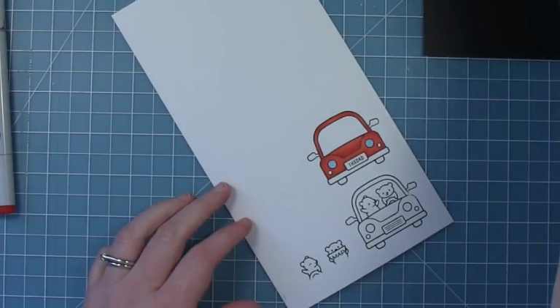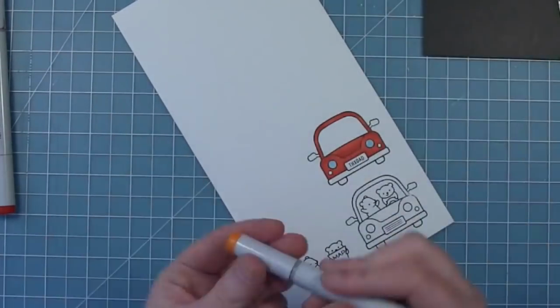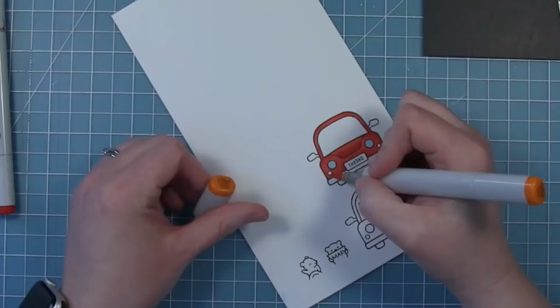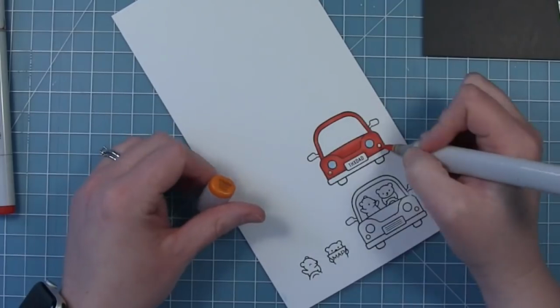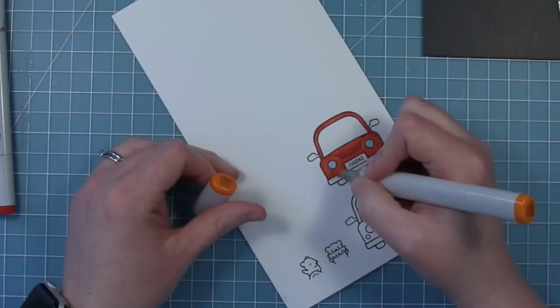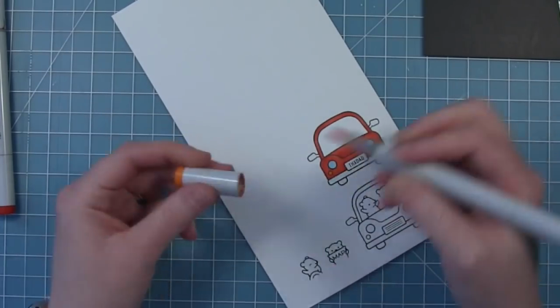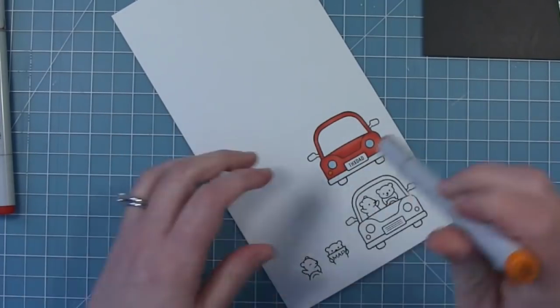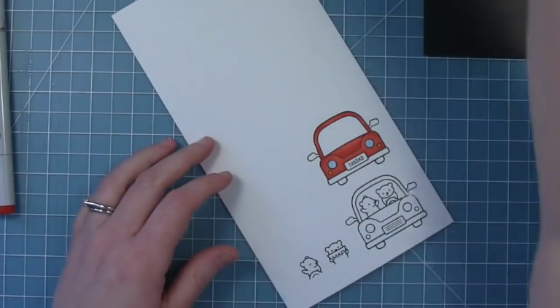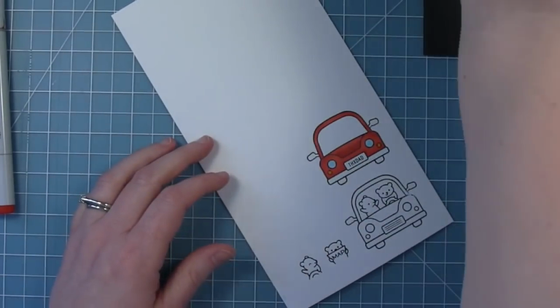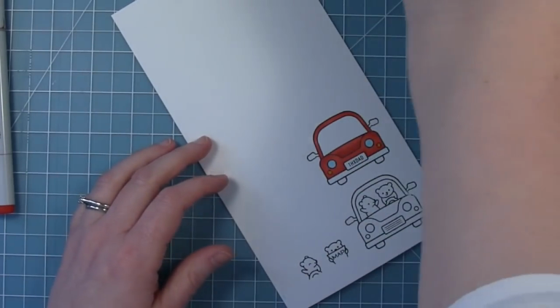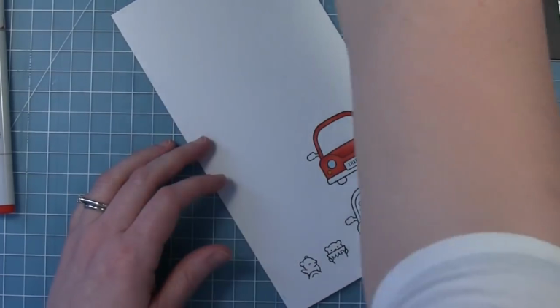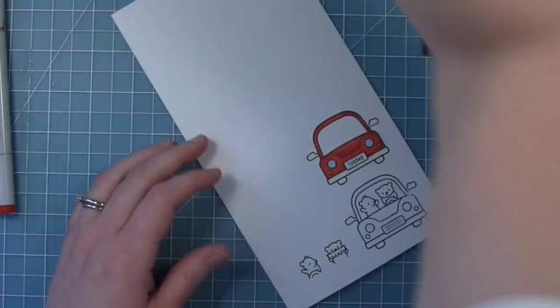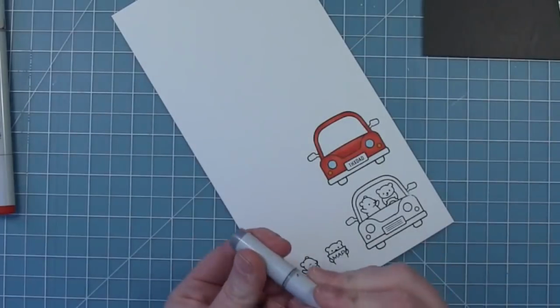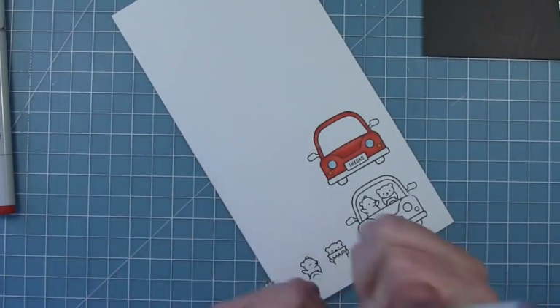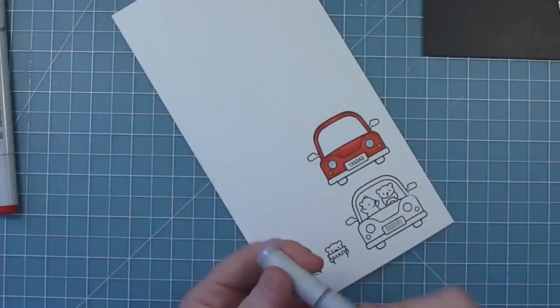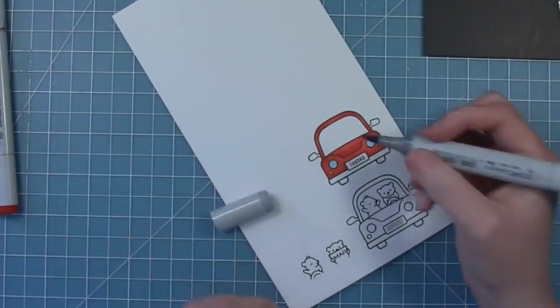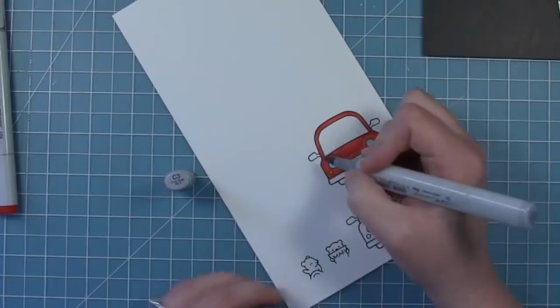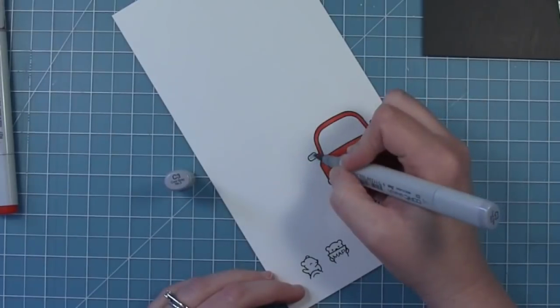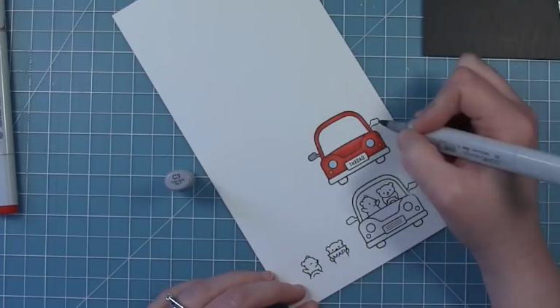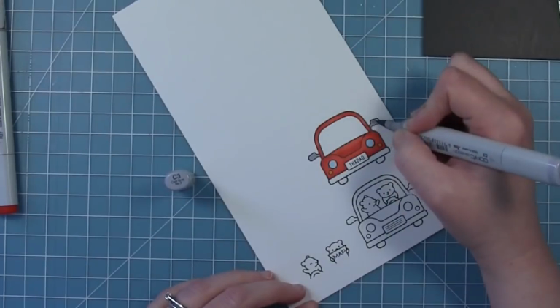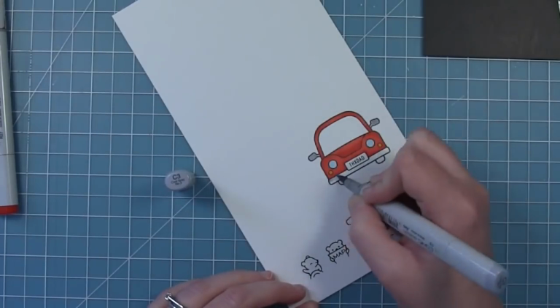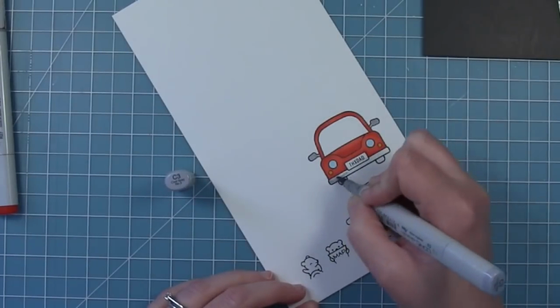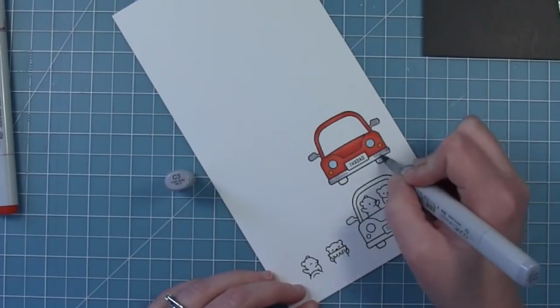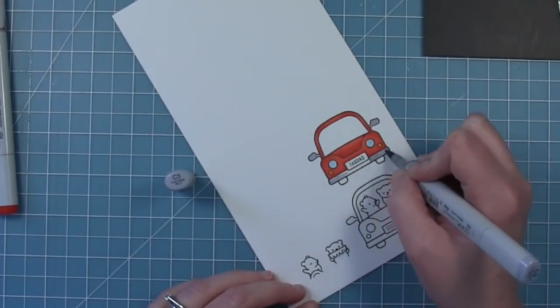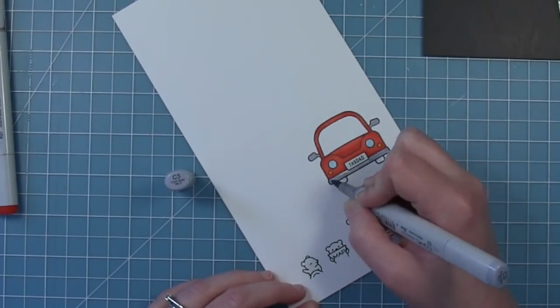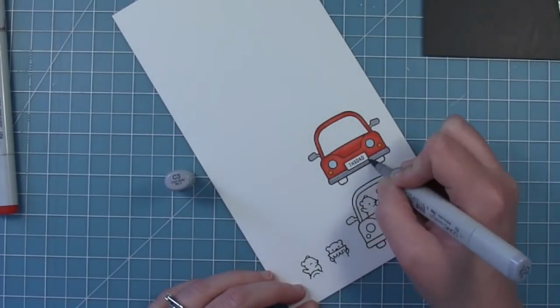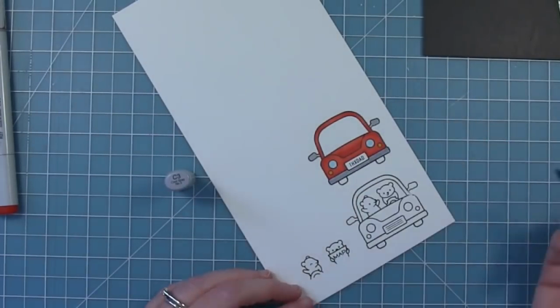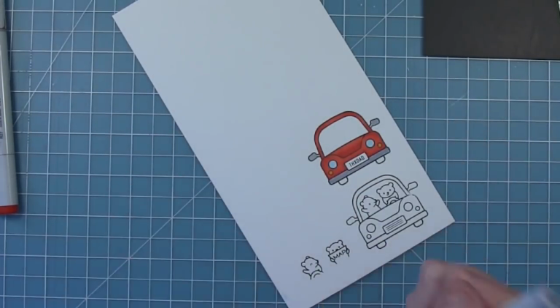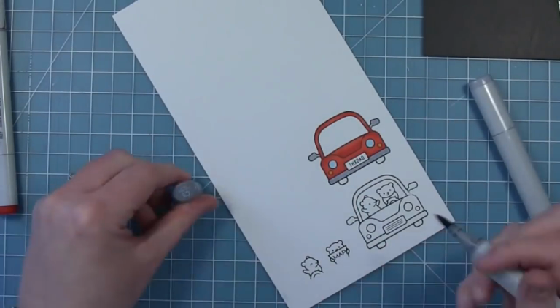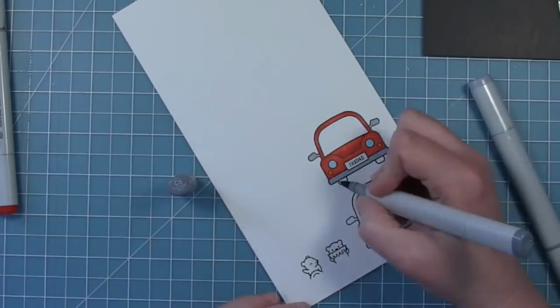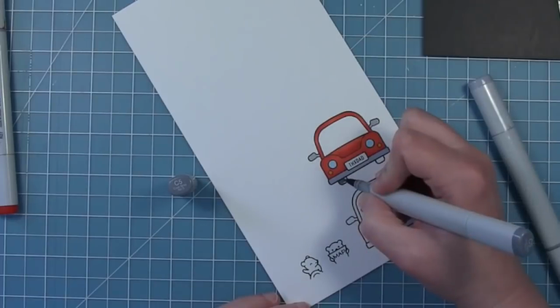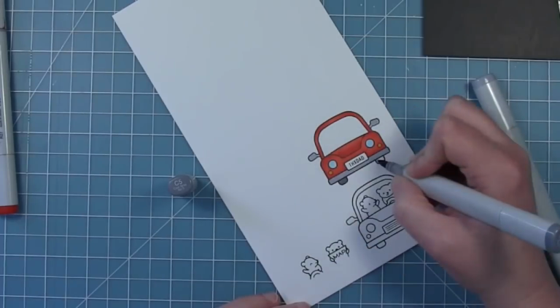Now this car is going to be in a daytime scene so I decided to make those headlights blue instead of yellow because they're probably not turned on. And then I'm just using some cool grays for the accents on the car.